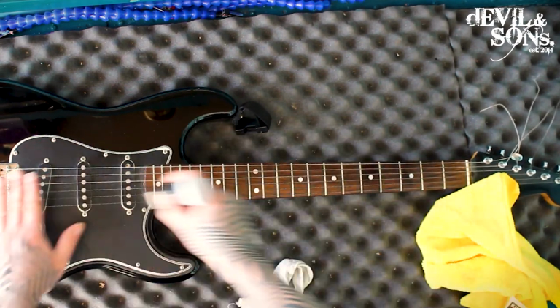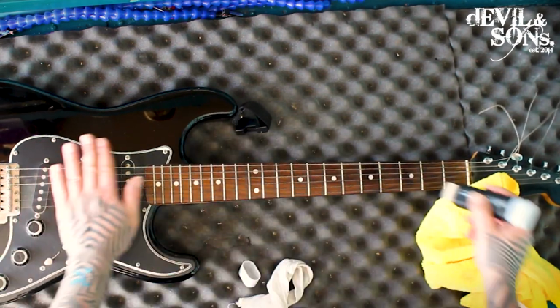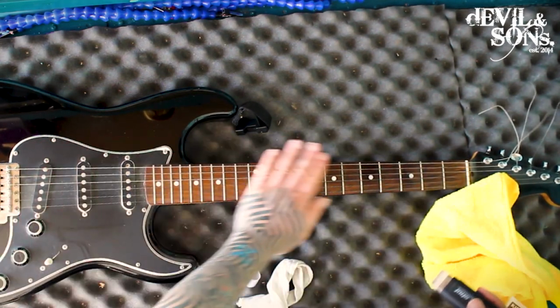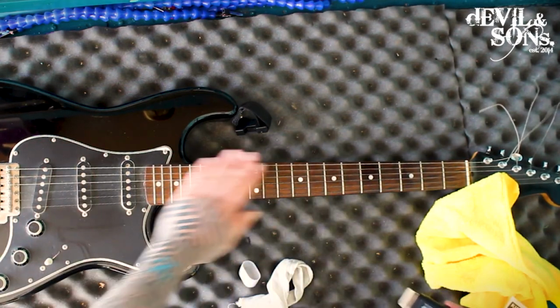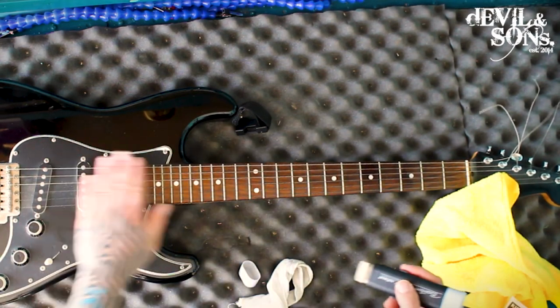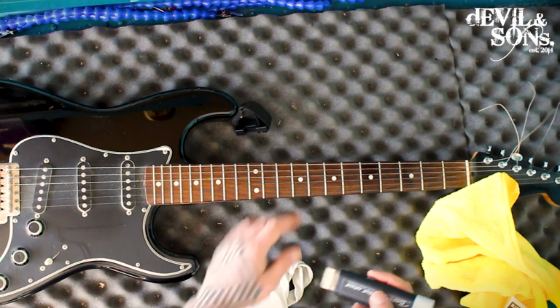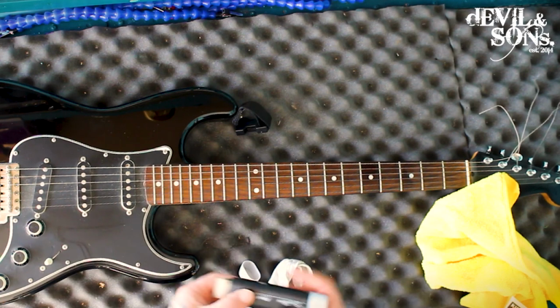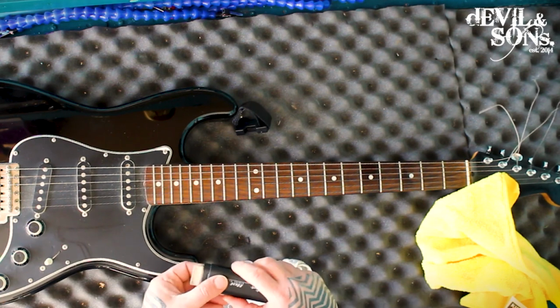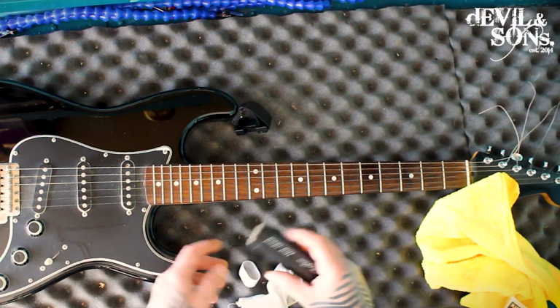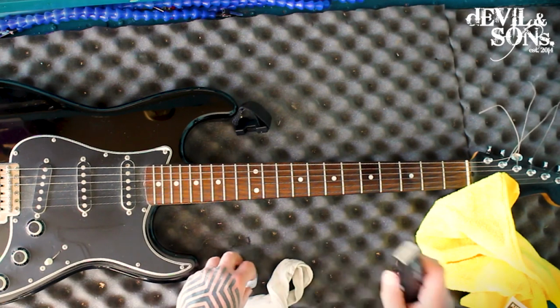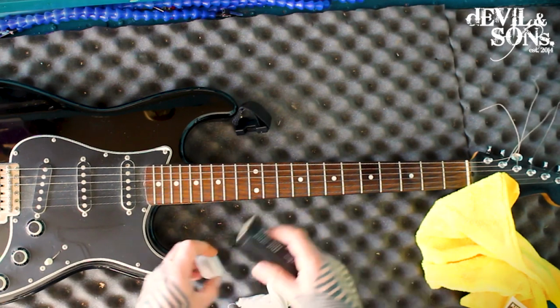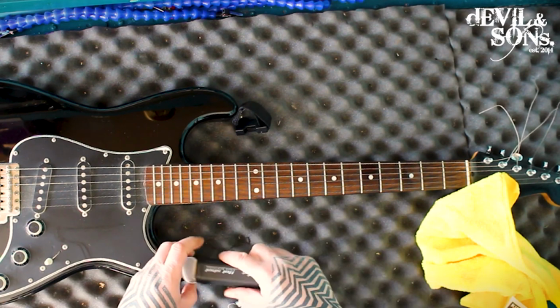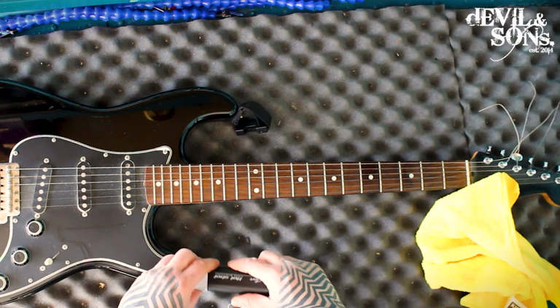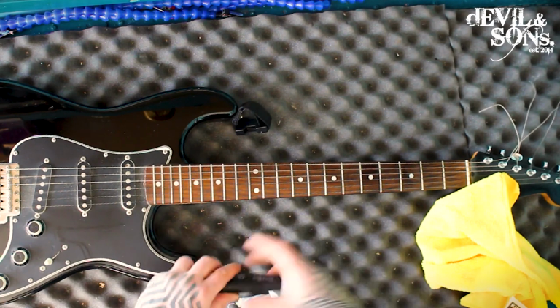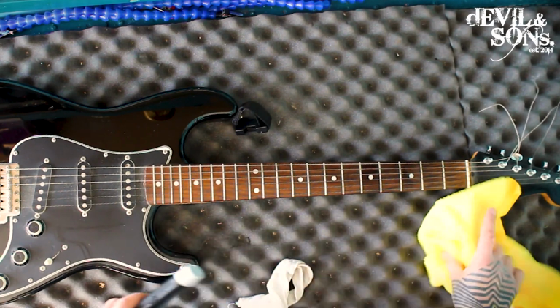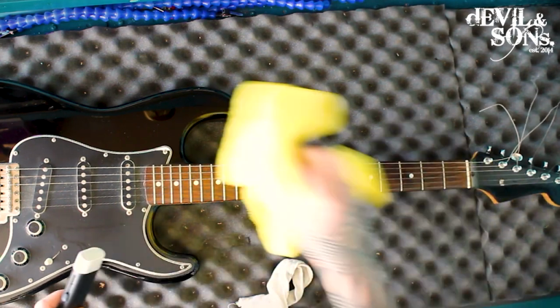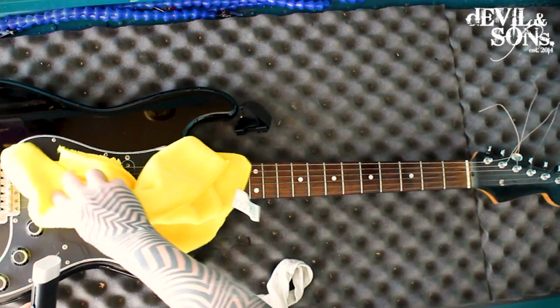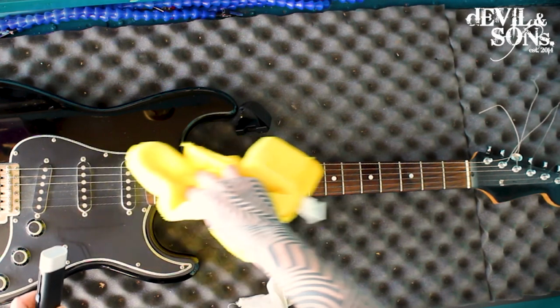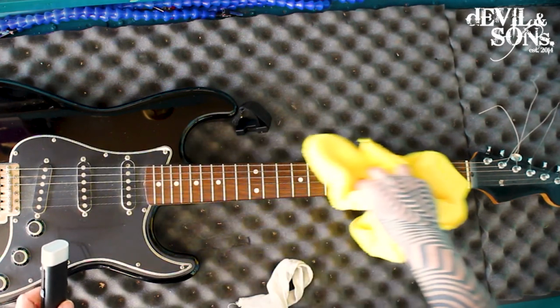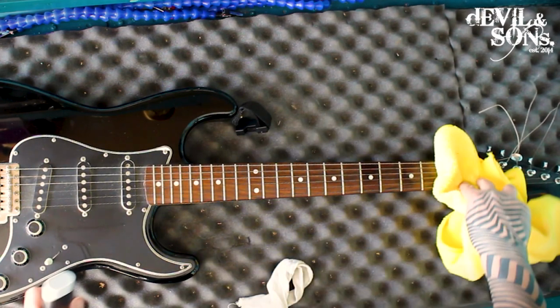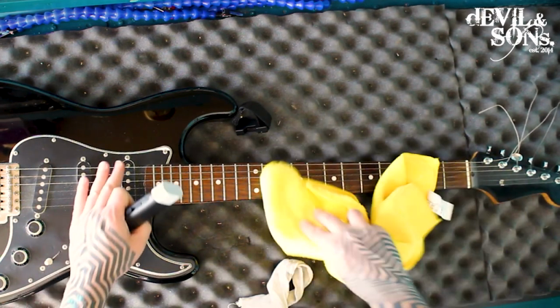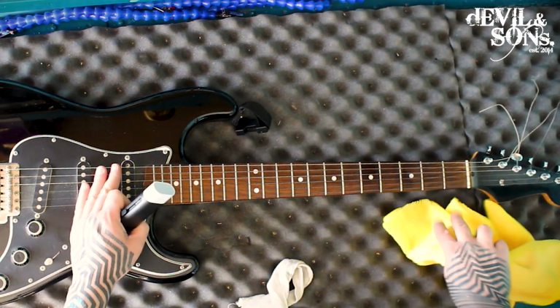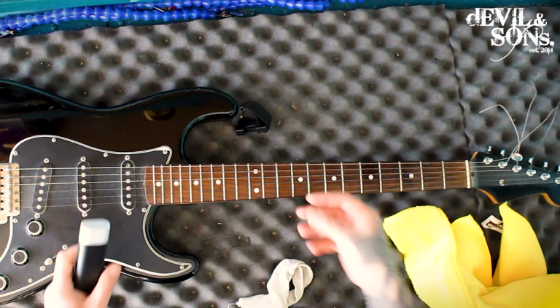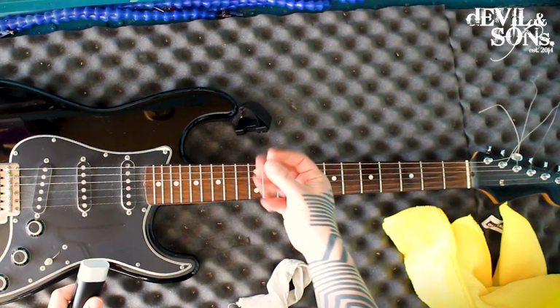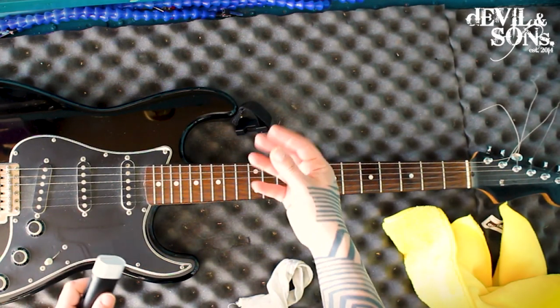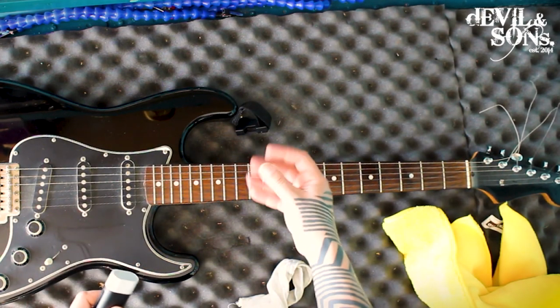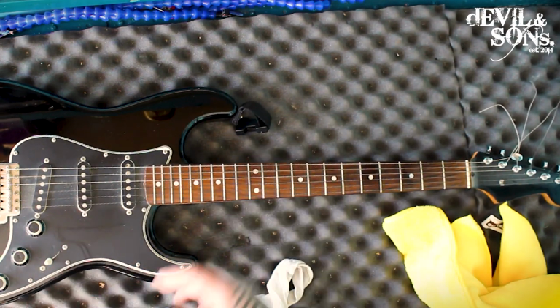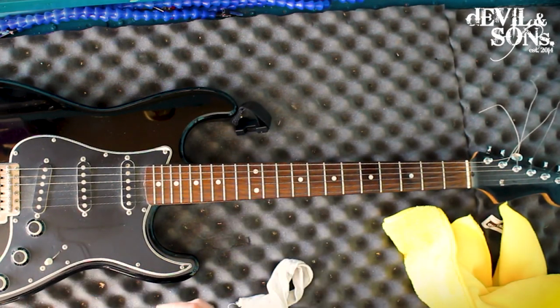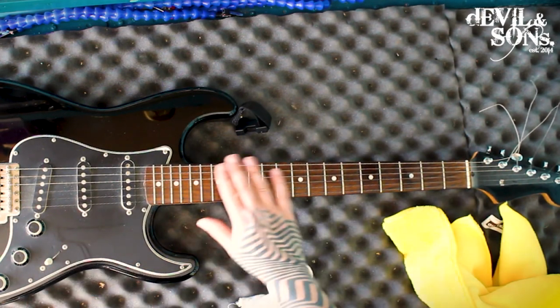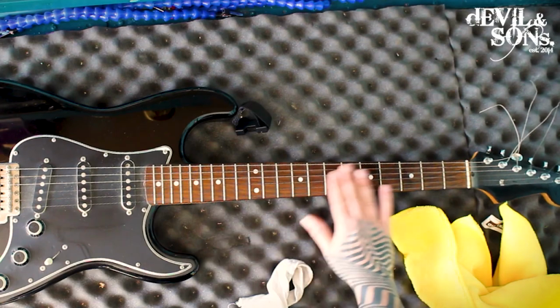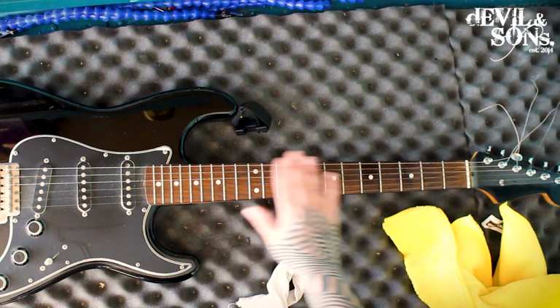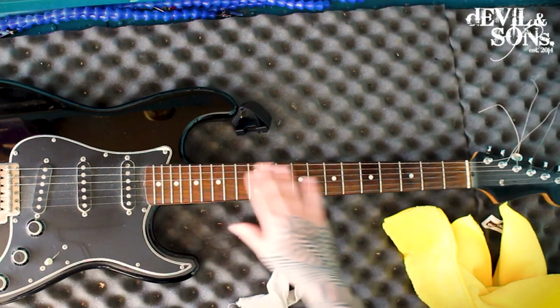Just to help keep them a bit more clean and well maintained. Going over with a cloth is really enough to make sure you're getting off some of the grease from your playing, and it helps give your strings a longer lifespan.